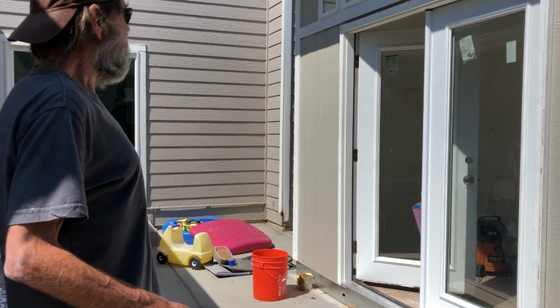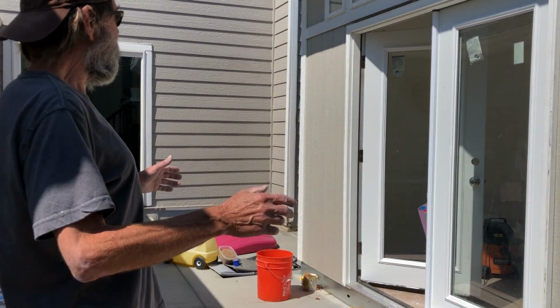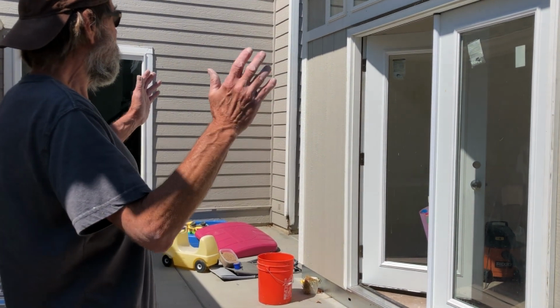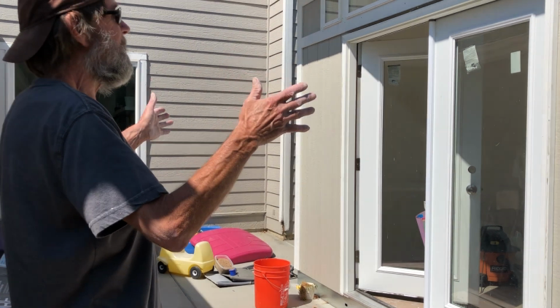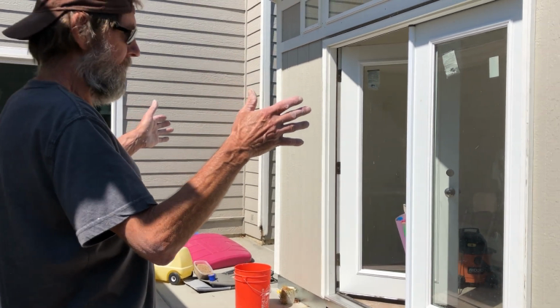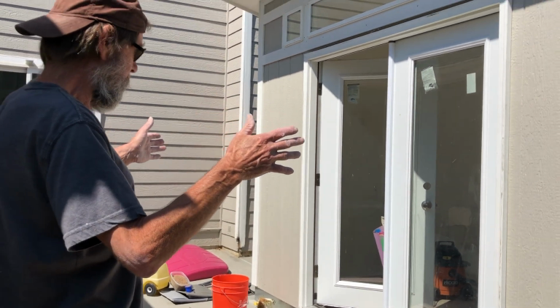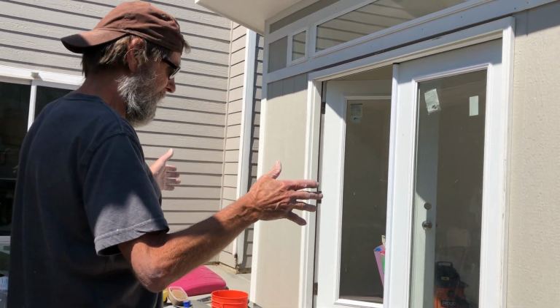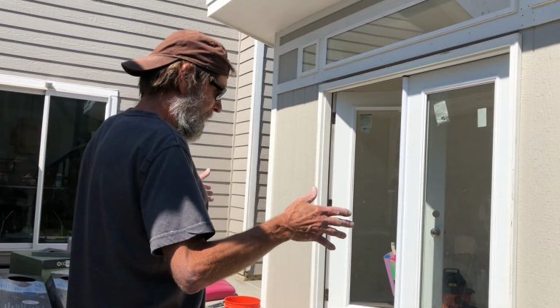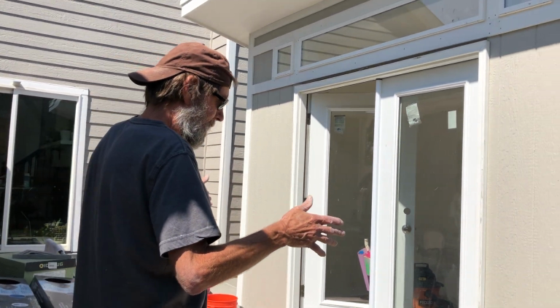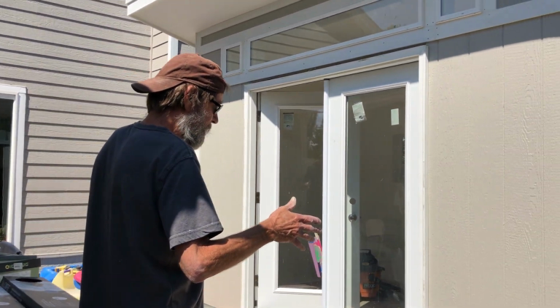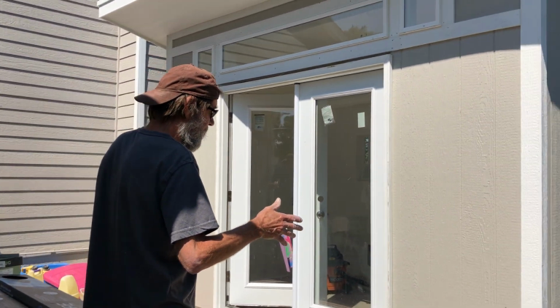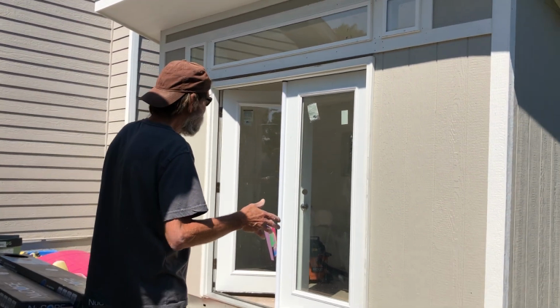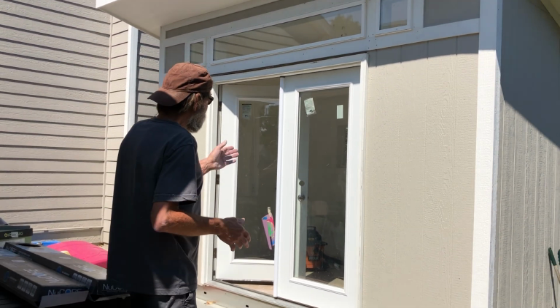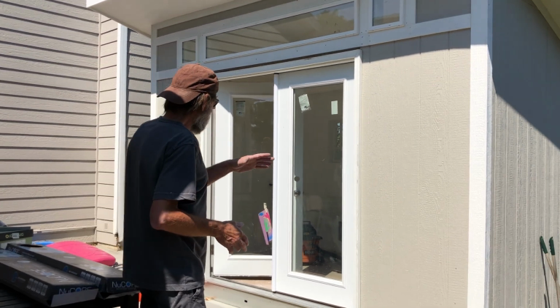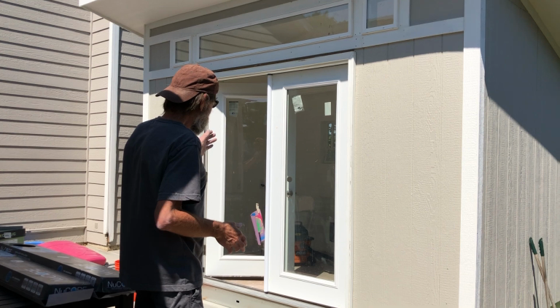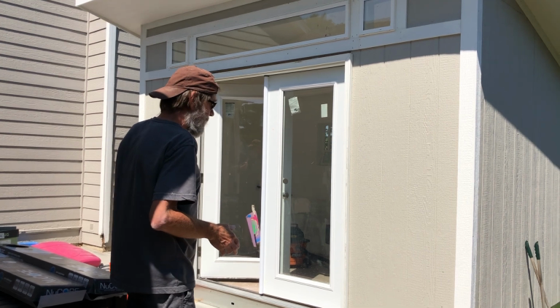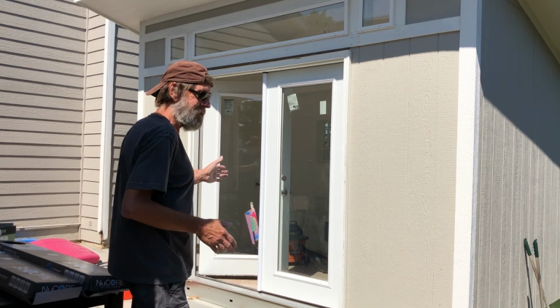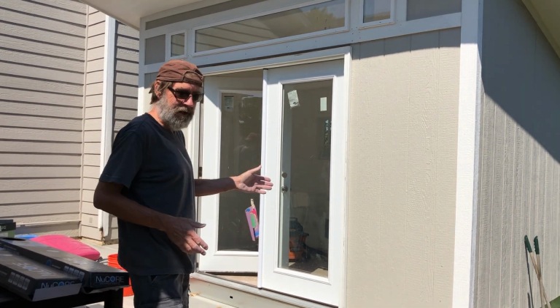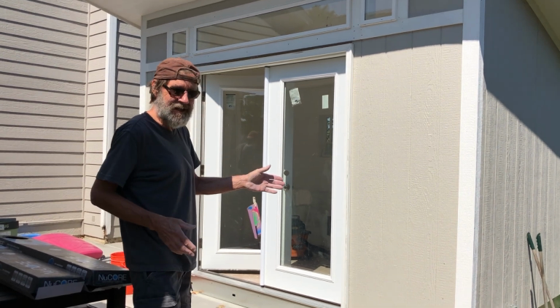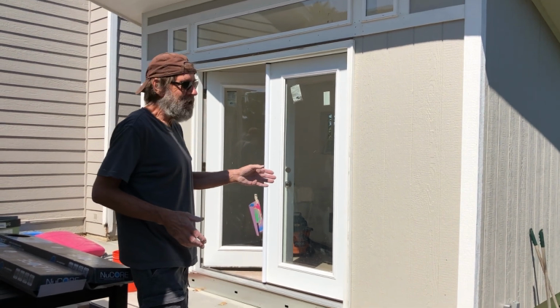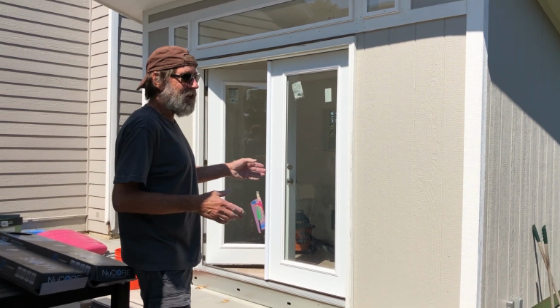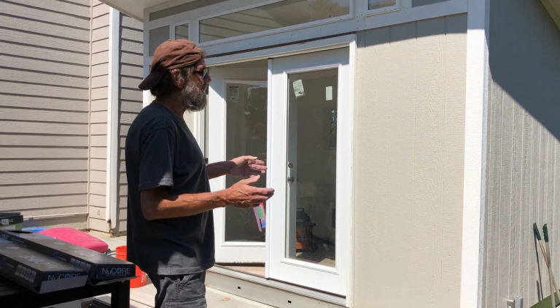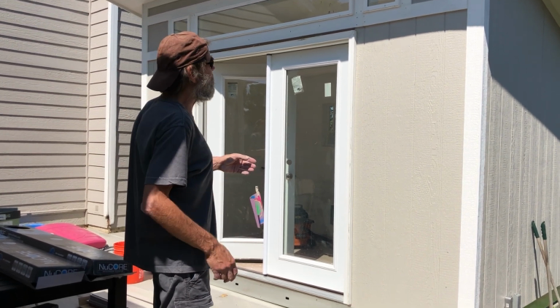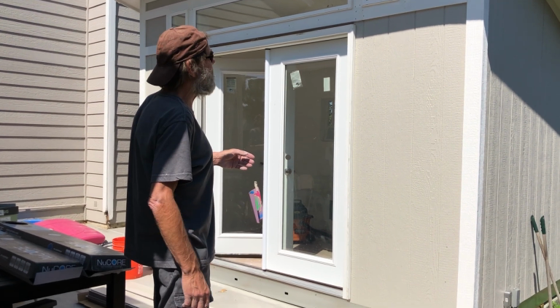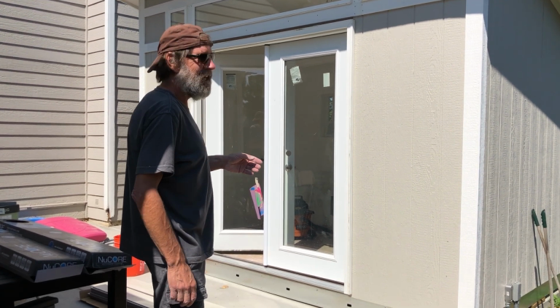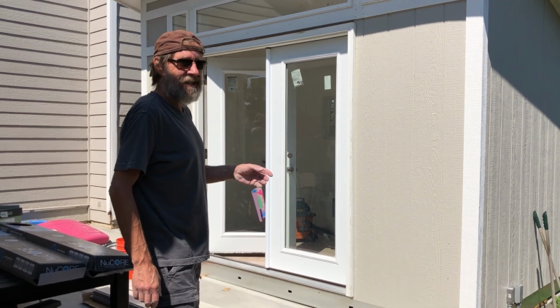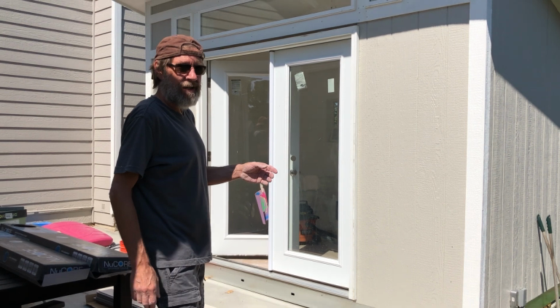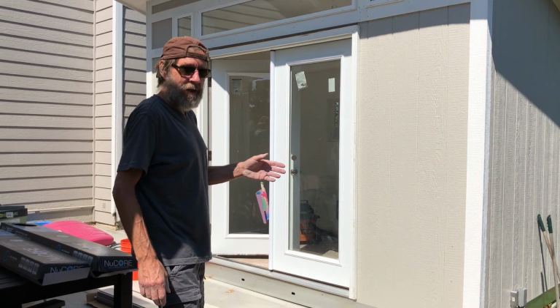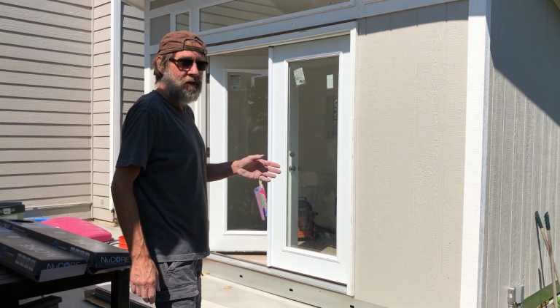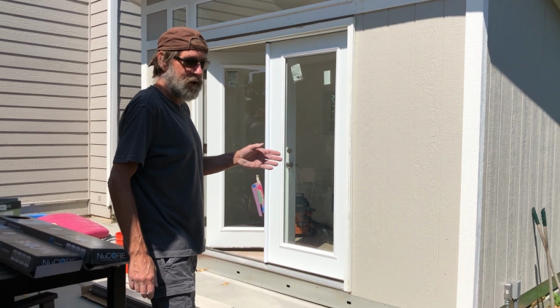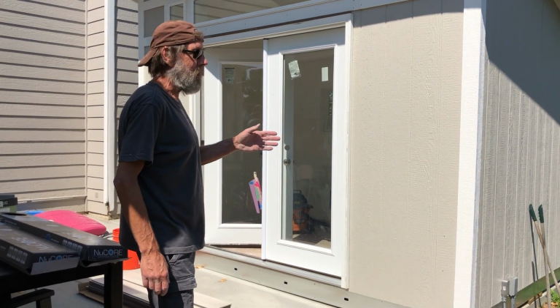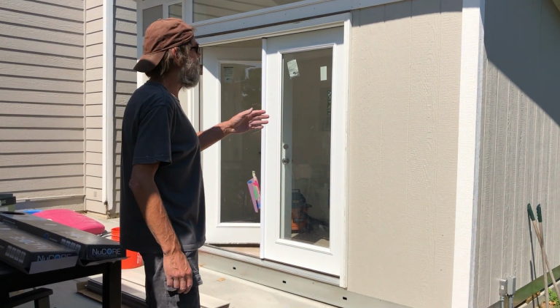Then Tough Shed came in and built this shed. It's 8 by 12 on the outside — I thought it was 8 by 10, but that's been corrected: it's 8 by 12.